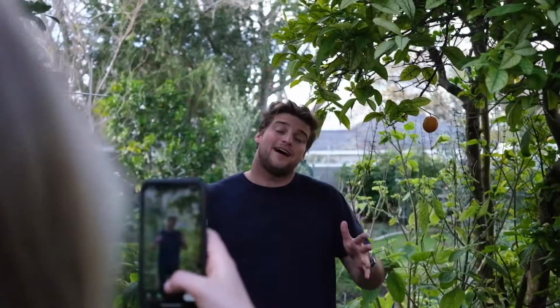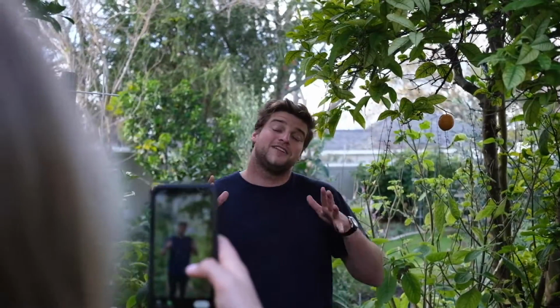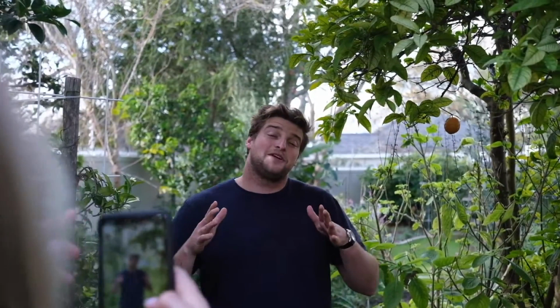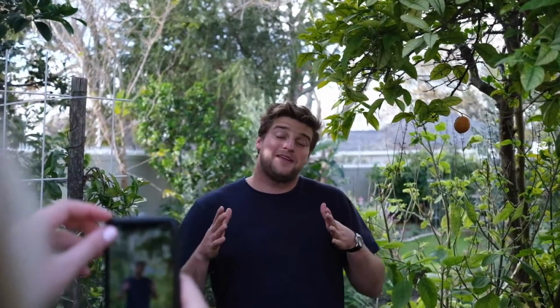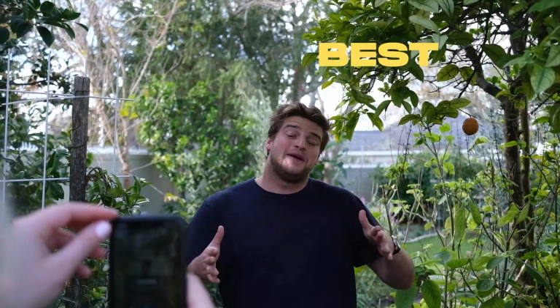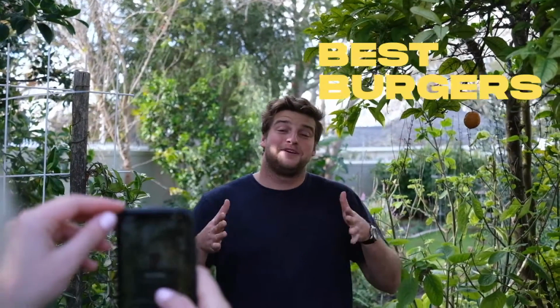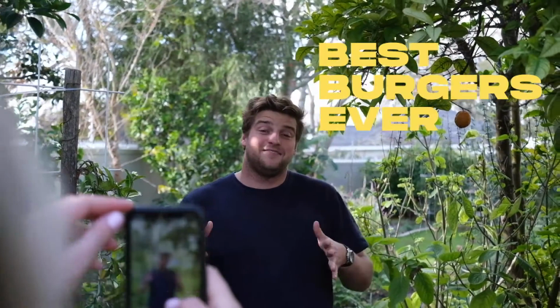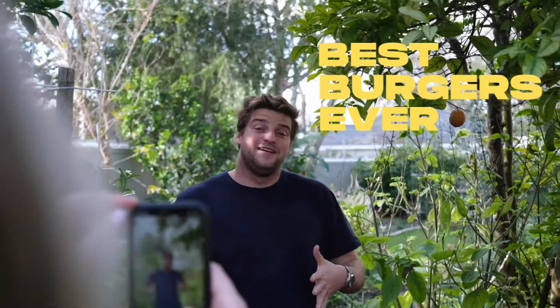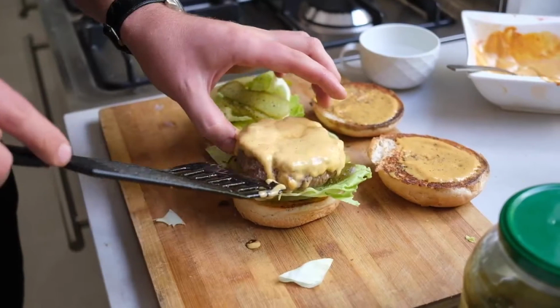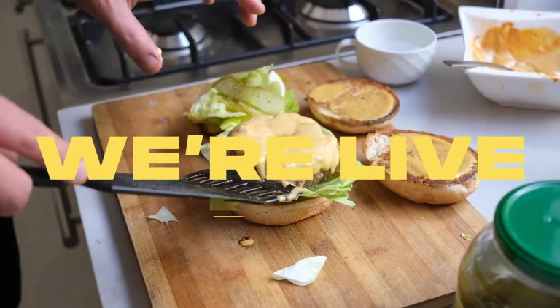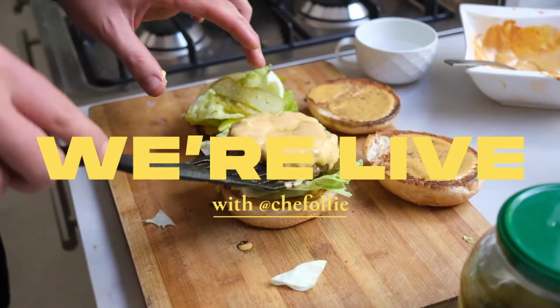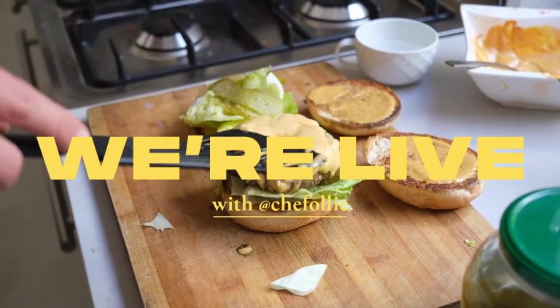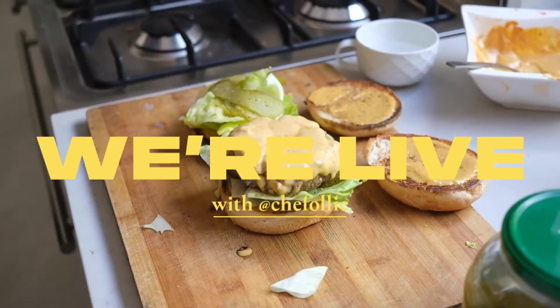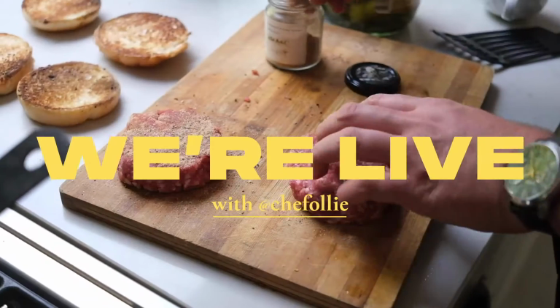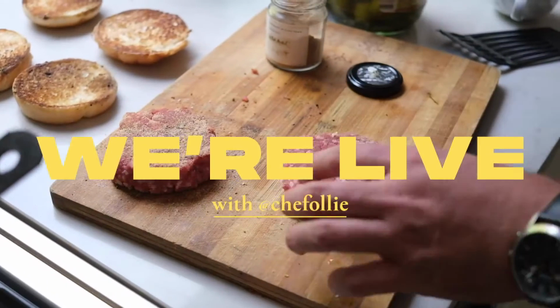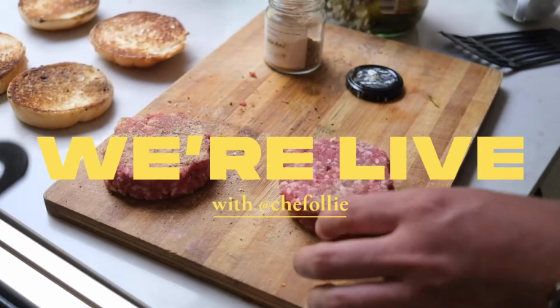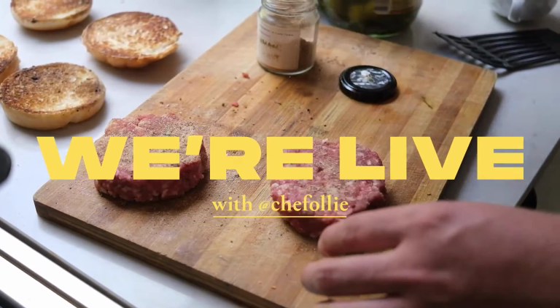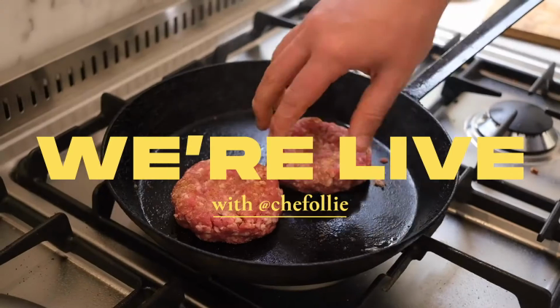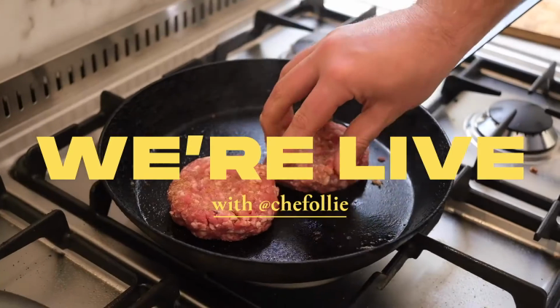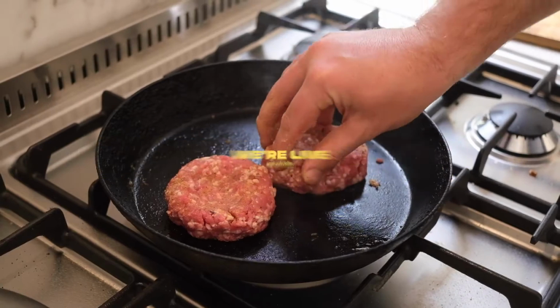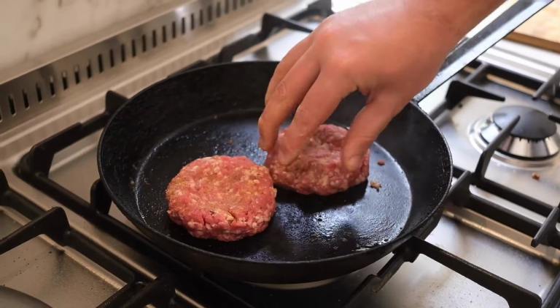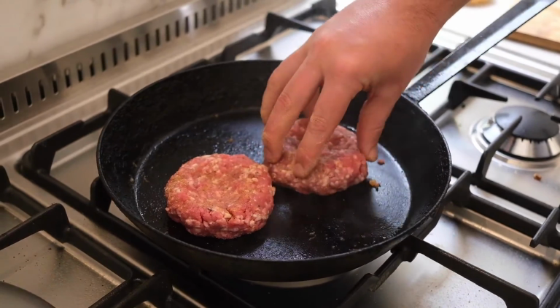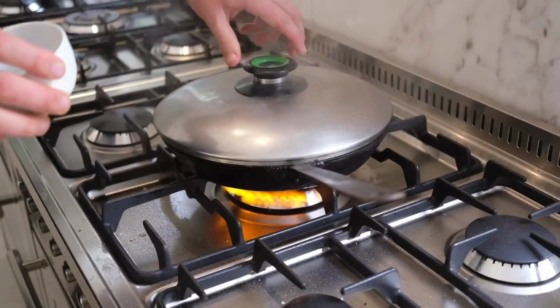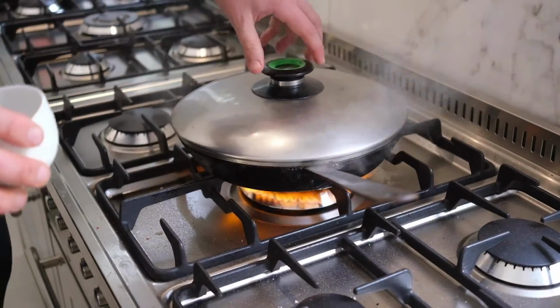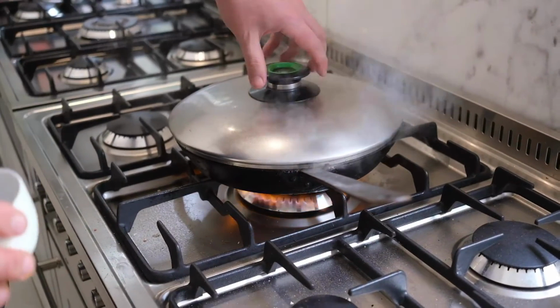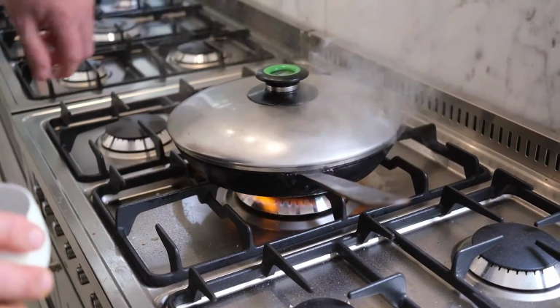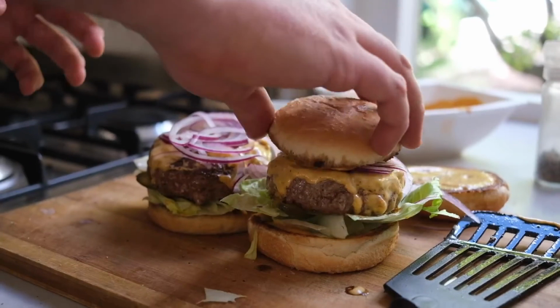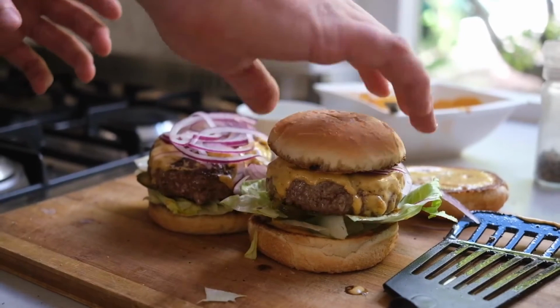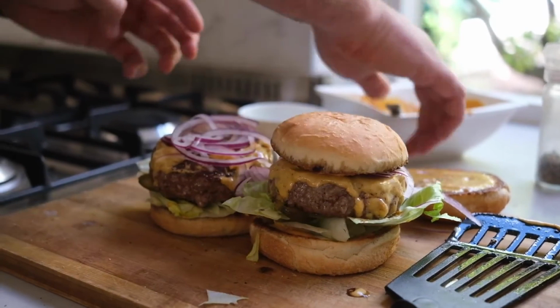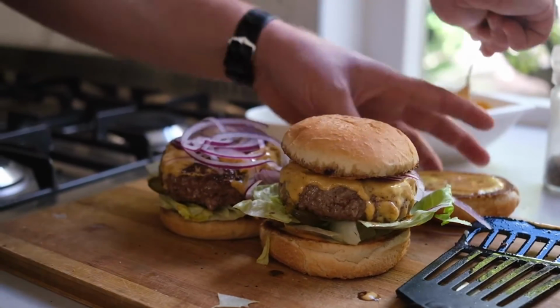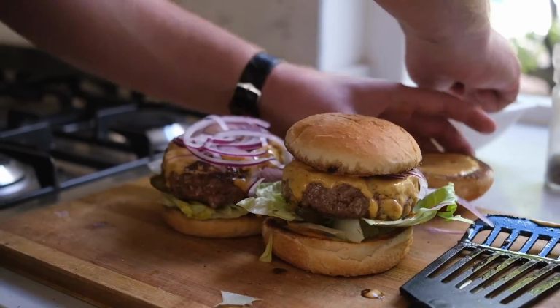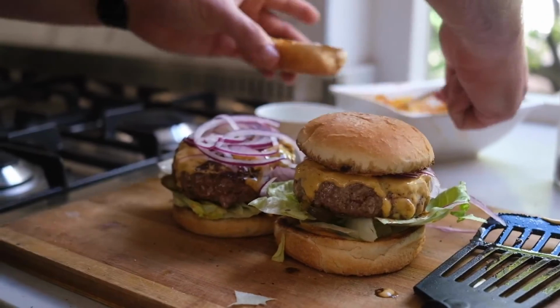Today we're going to be making the best burgers ever. I am completely obsessed with burgers and I'm so excited to show you how to make them. I know that you have been making them wrong, so I'm going to teach you how to make the best burgers ever.